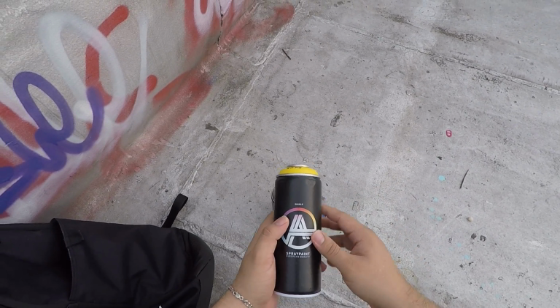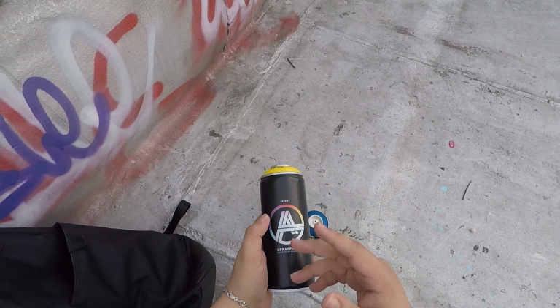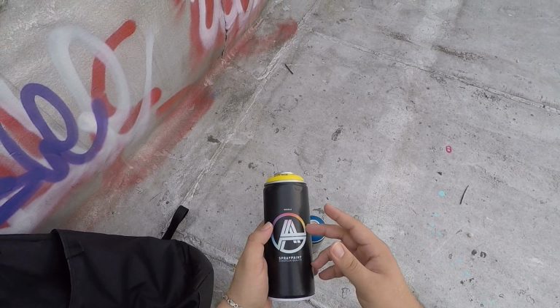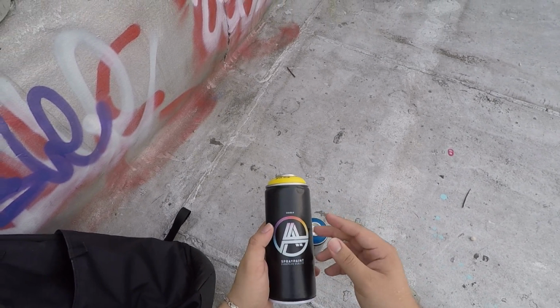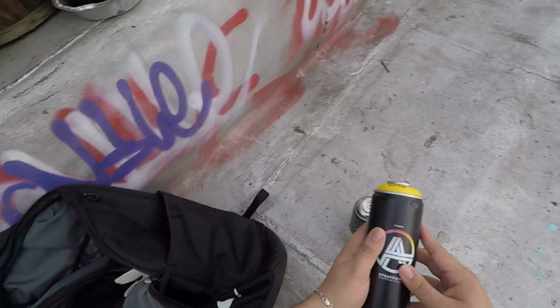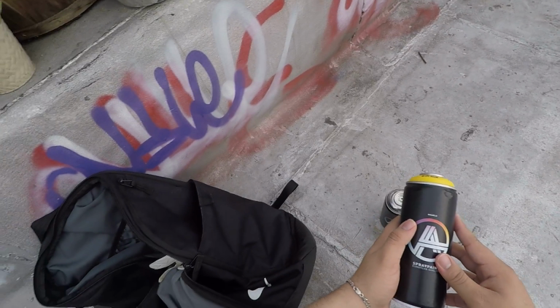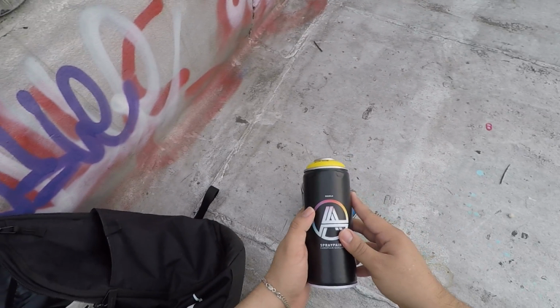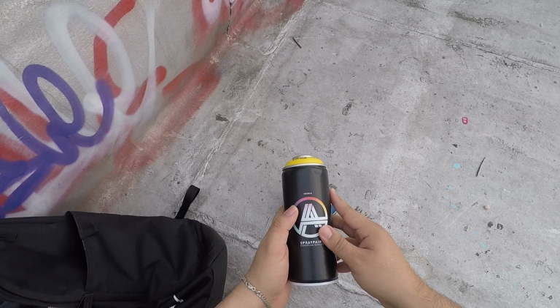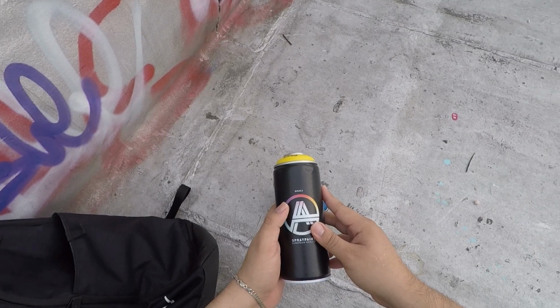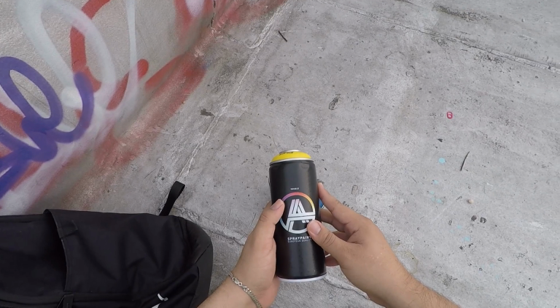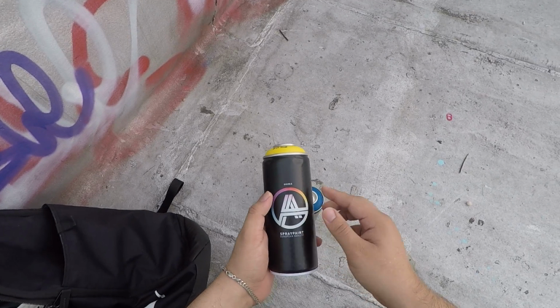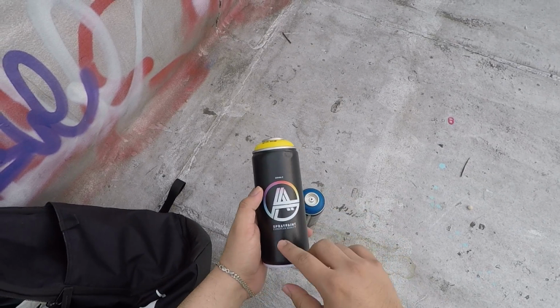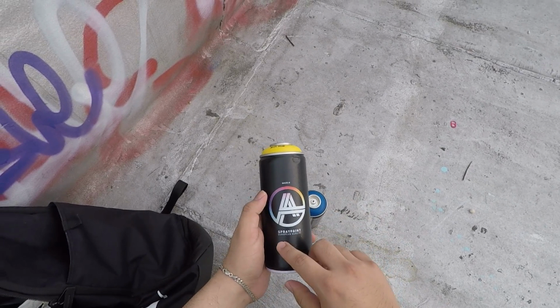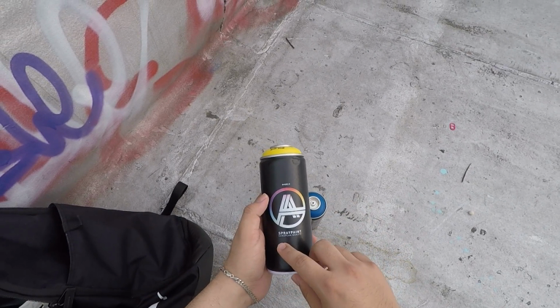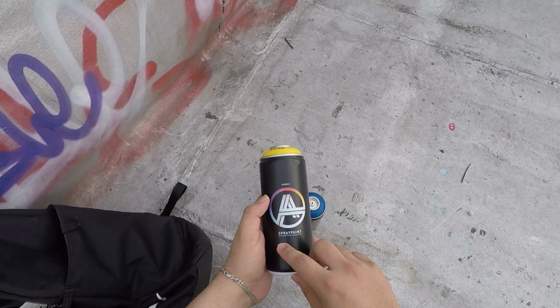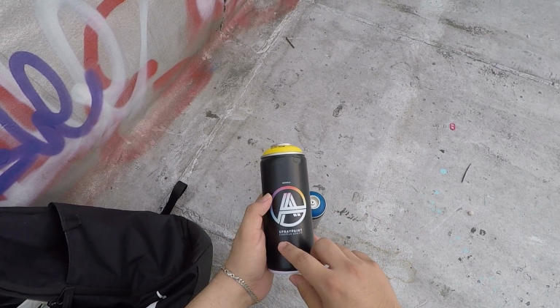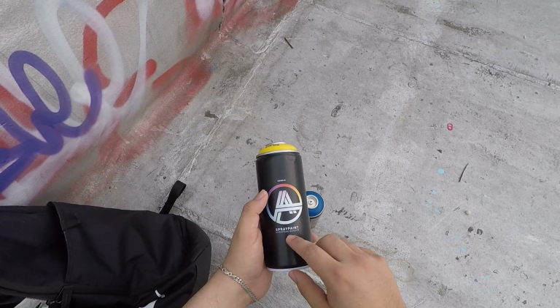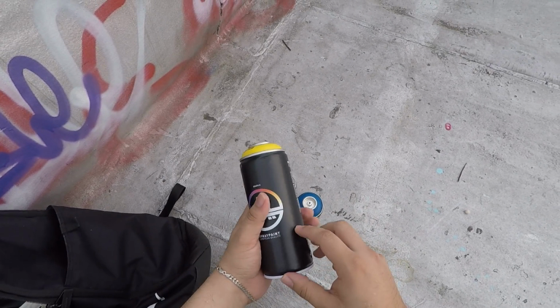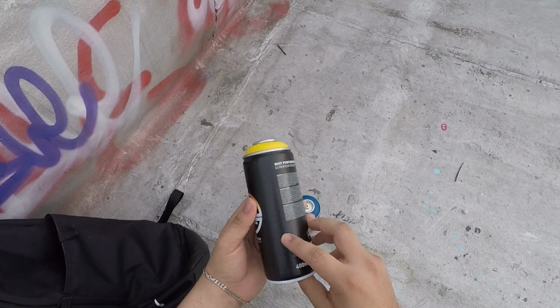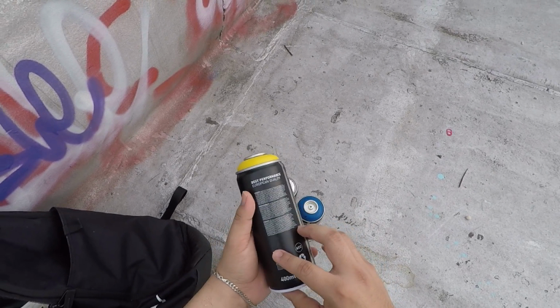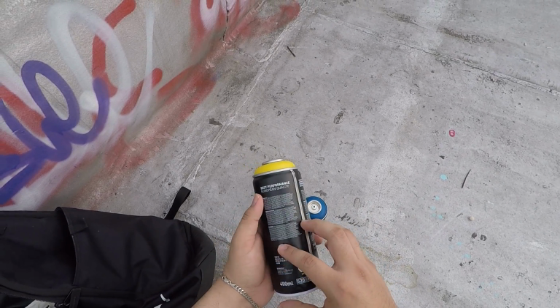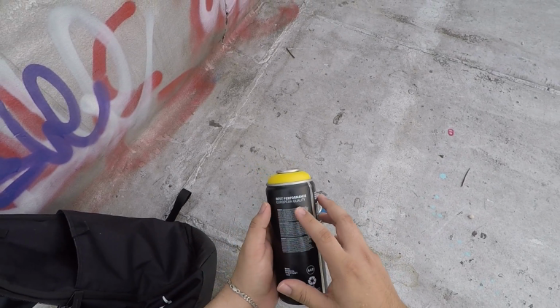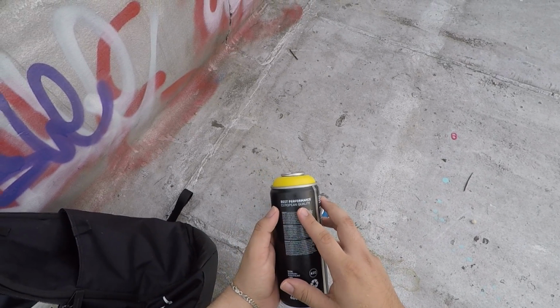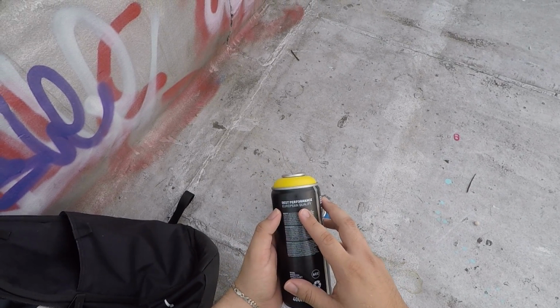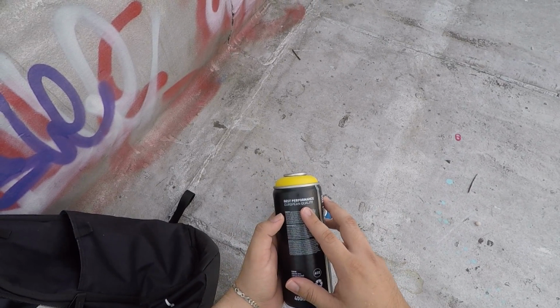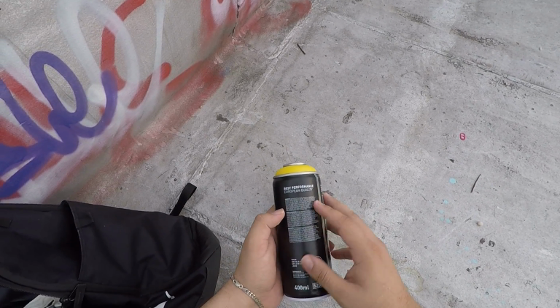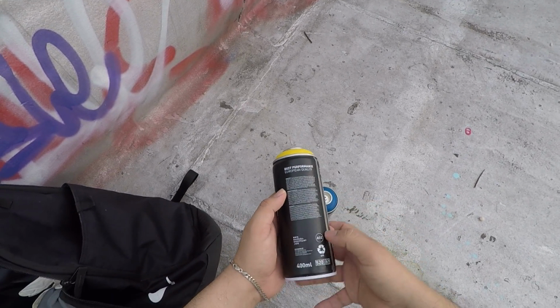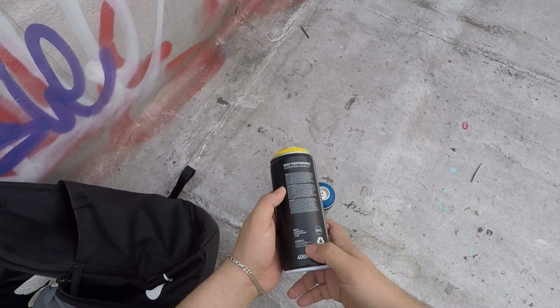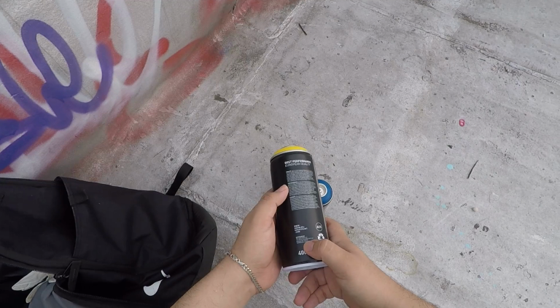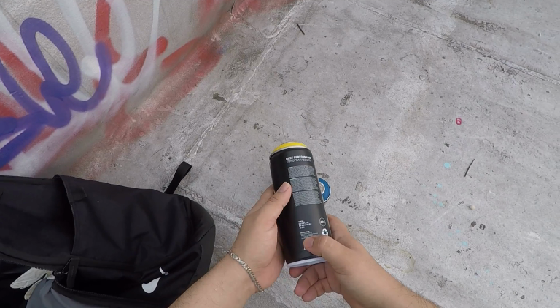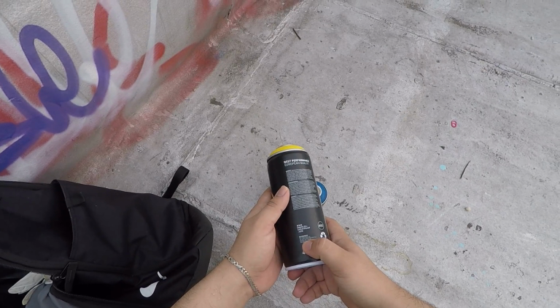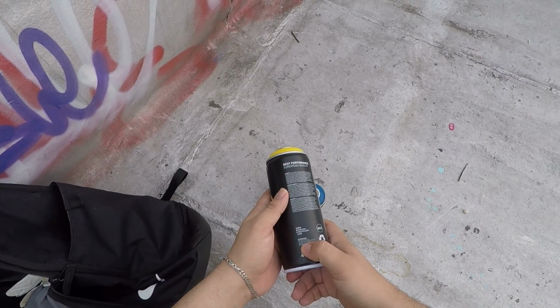I've never actually sprayed this before. It's pretty vague in the description — 'European quality, best performance.' It's actually from Montreal, Canada.